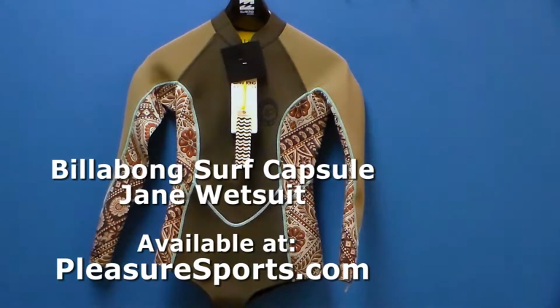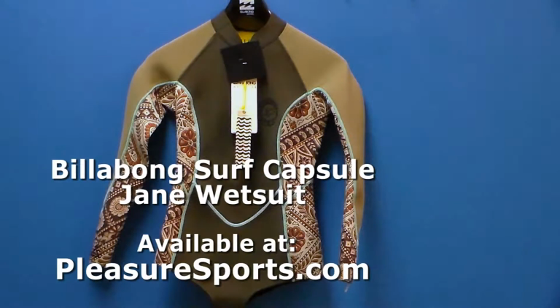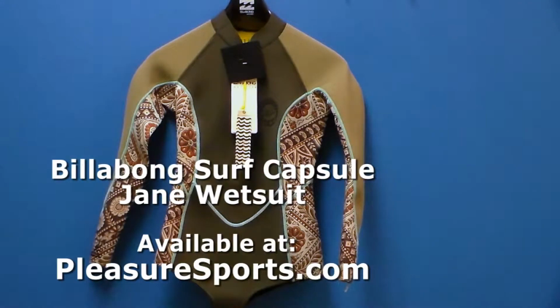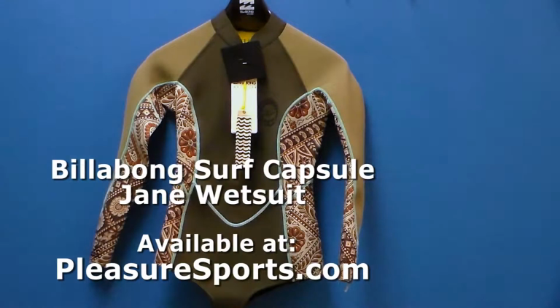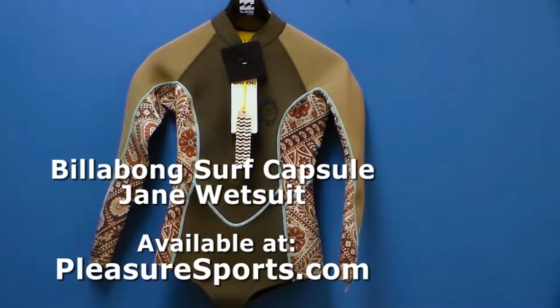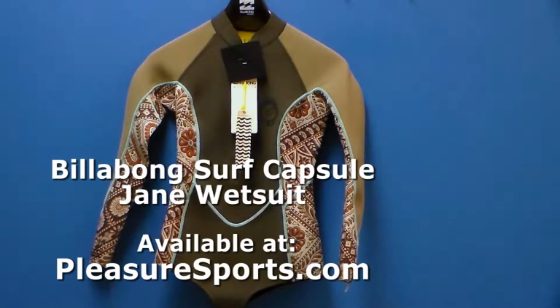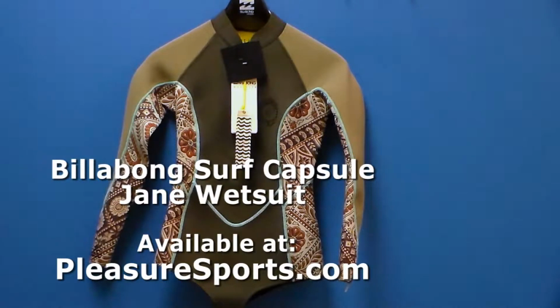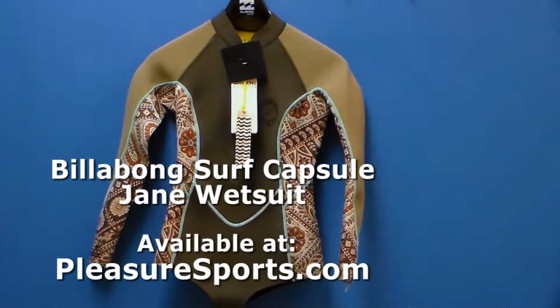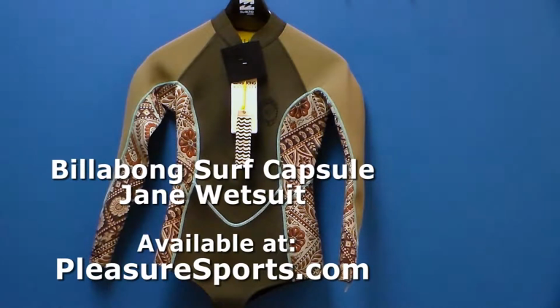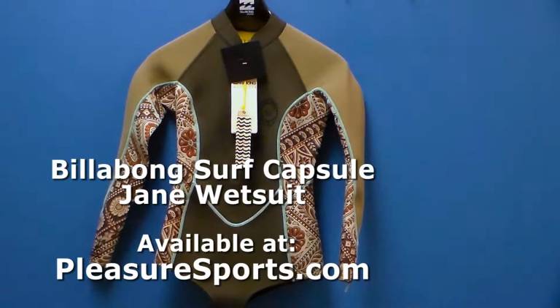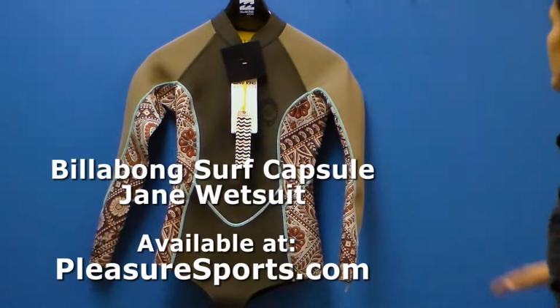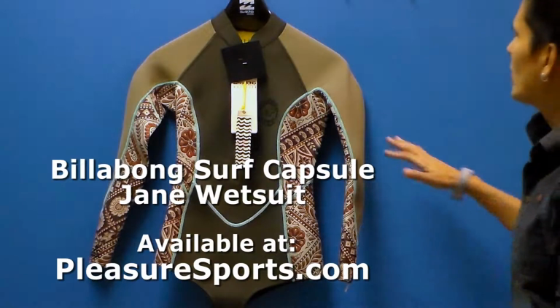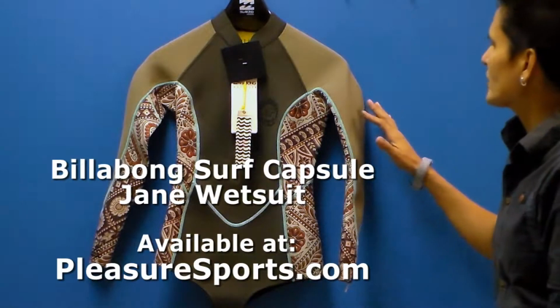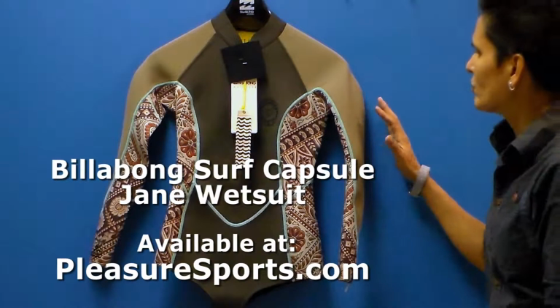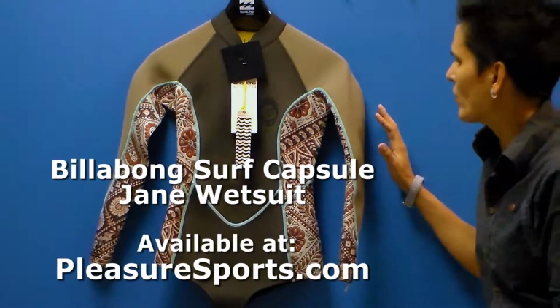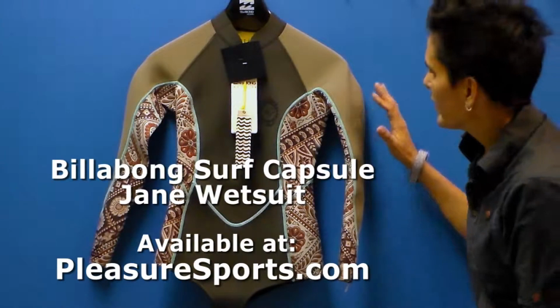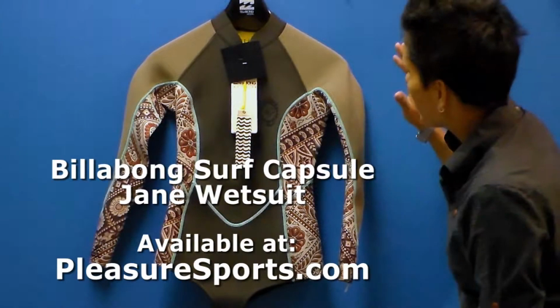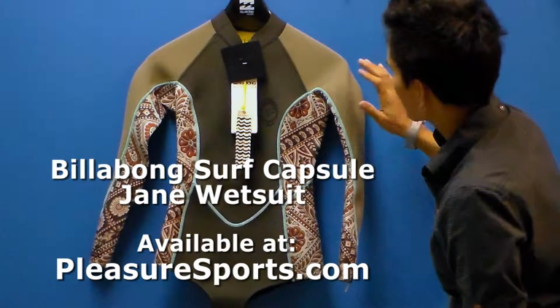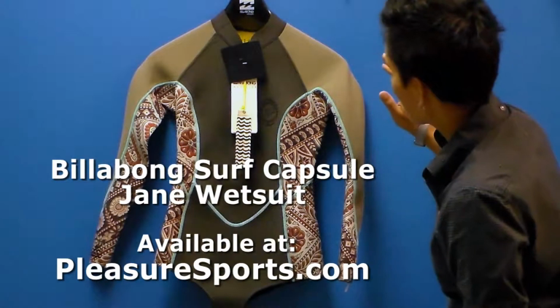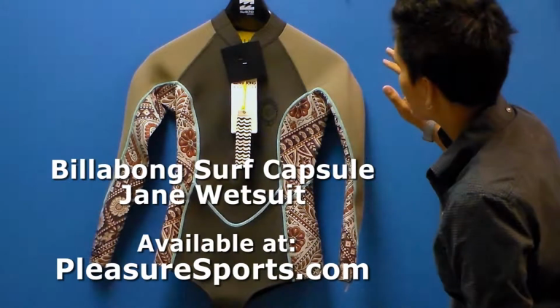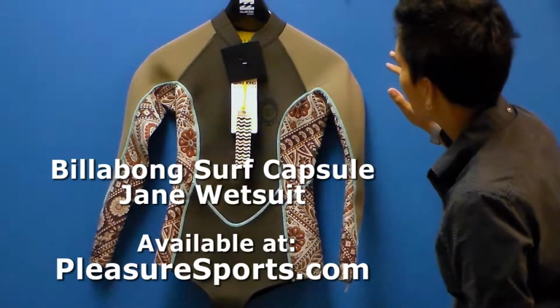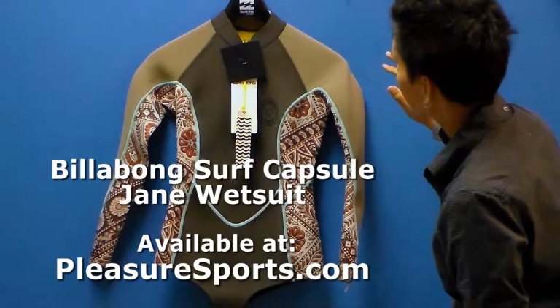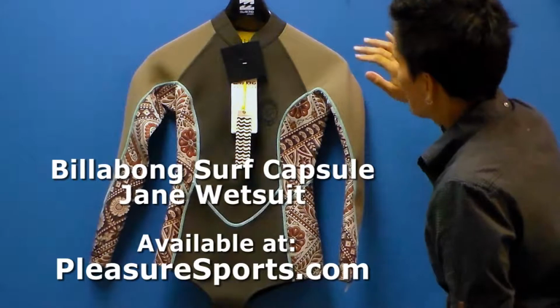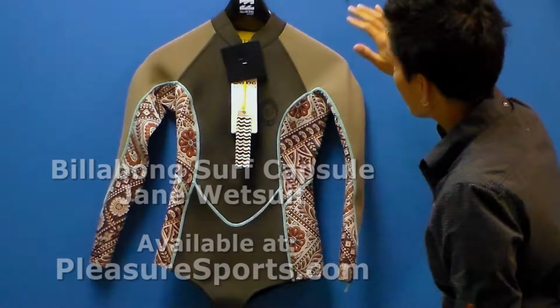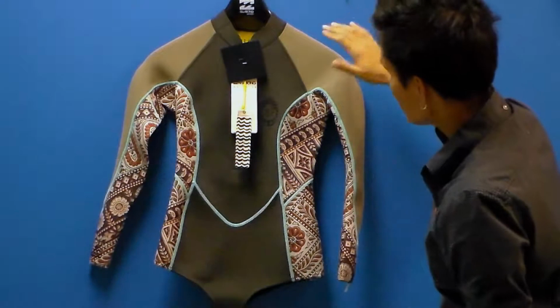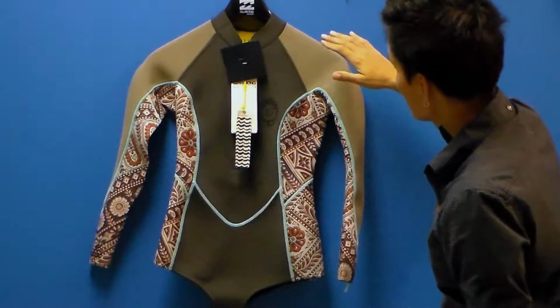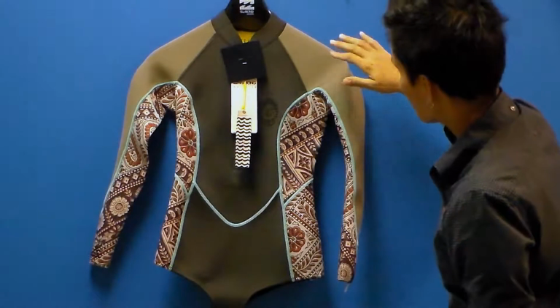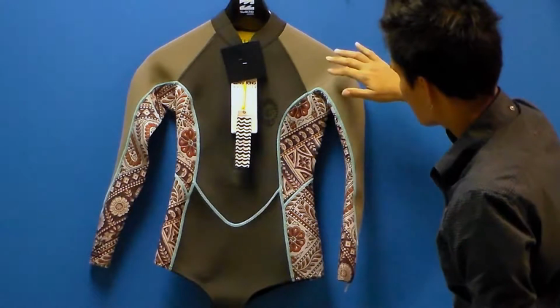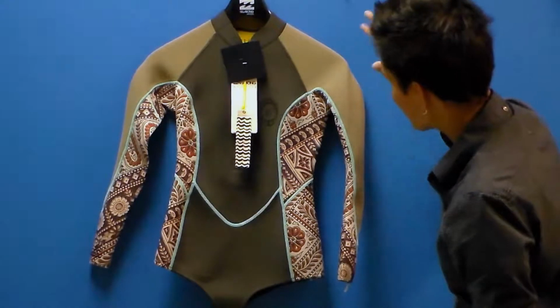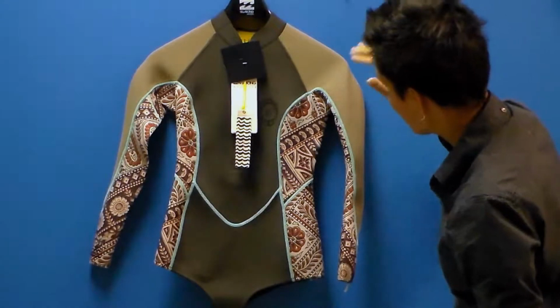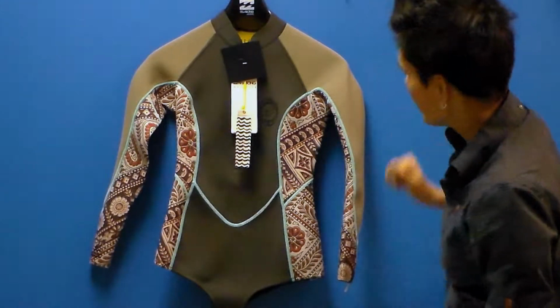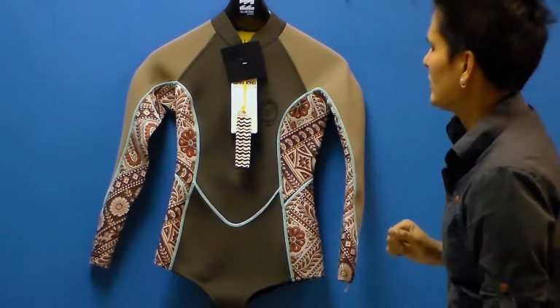Hi, welcome to Pleasure Sports. Today we're going to take a look at the new Billabong wetsuit for women, part of the Surf Capsule line. This is a new suit for this season and it's a limited edition.